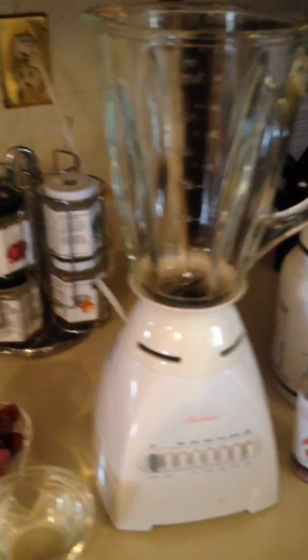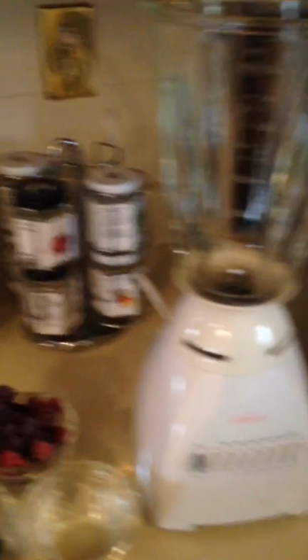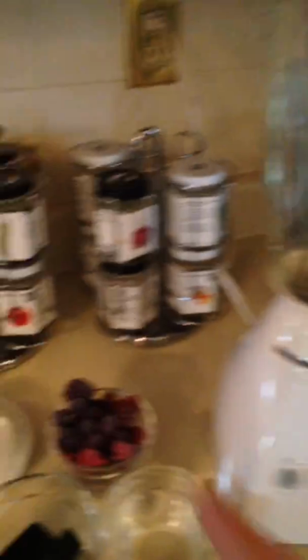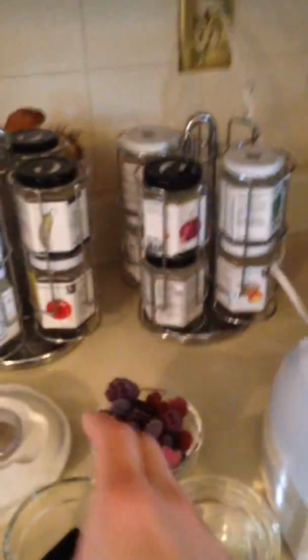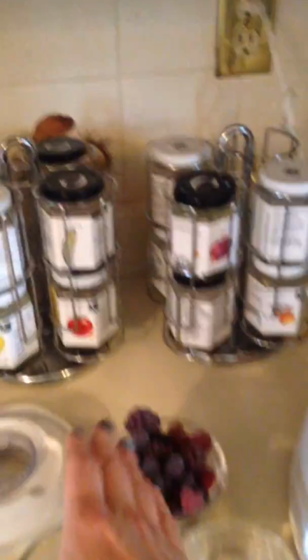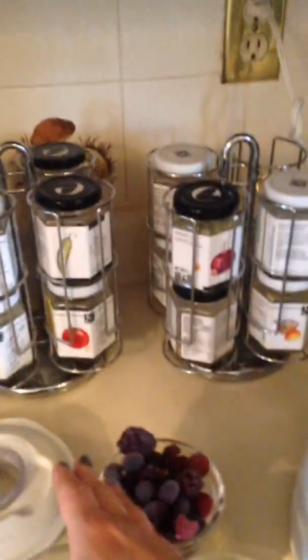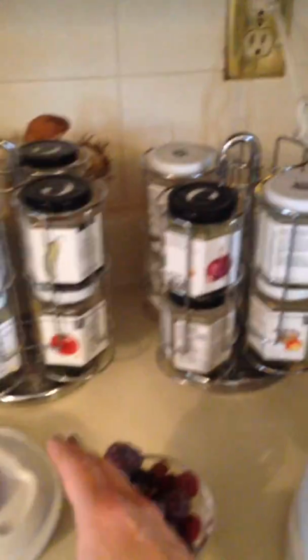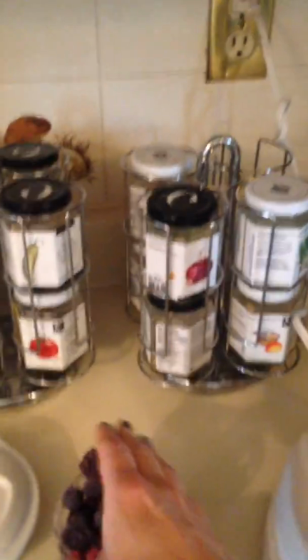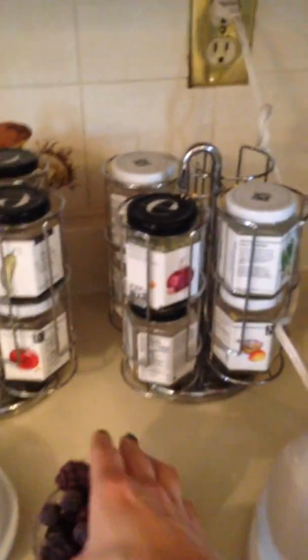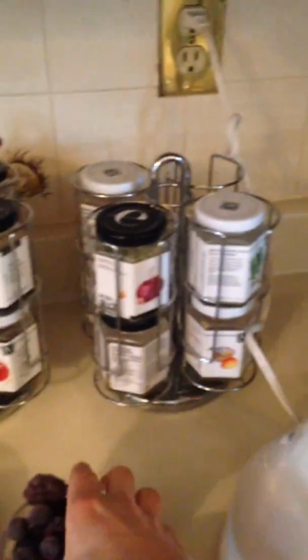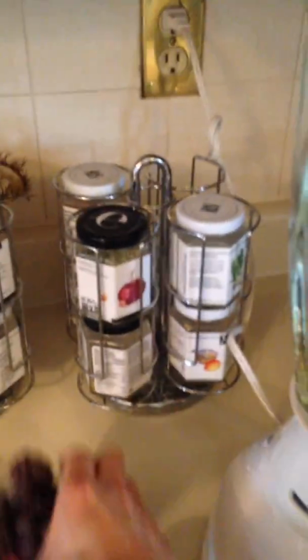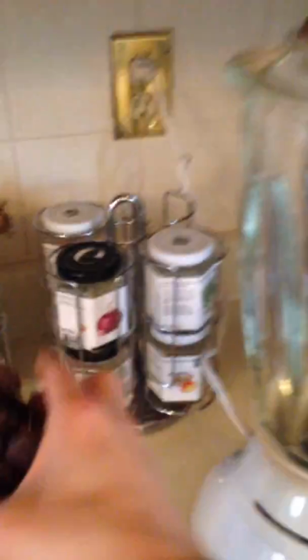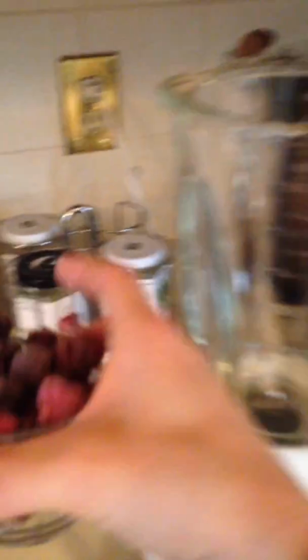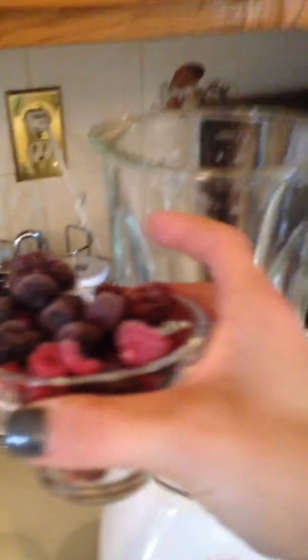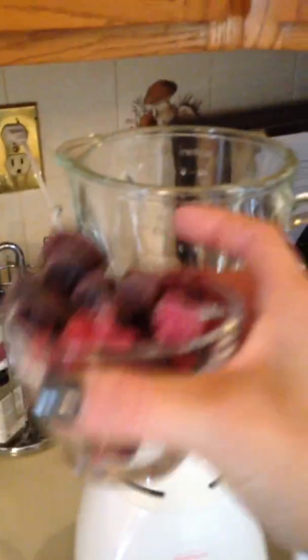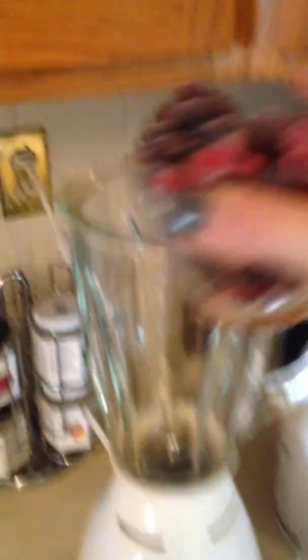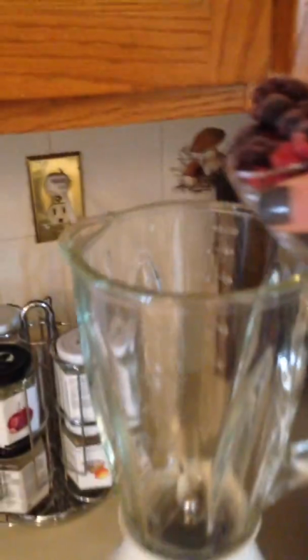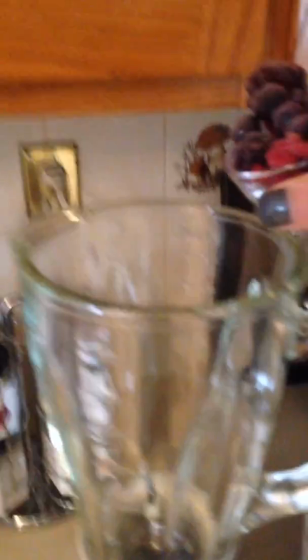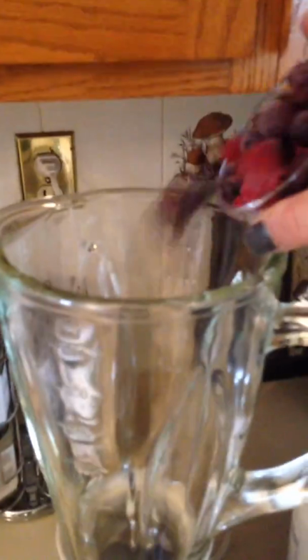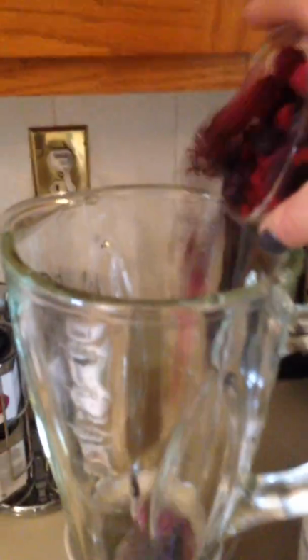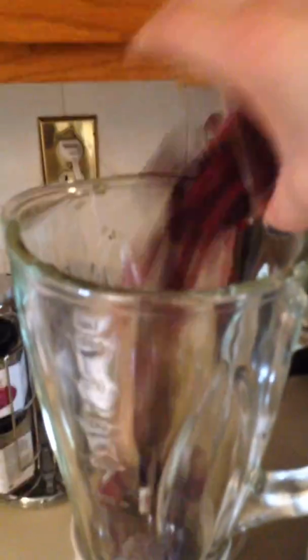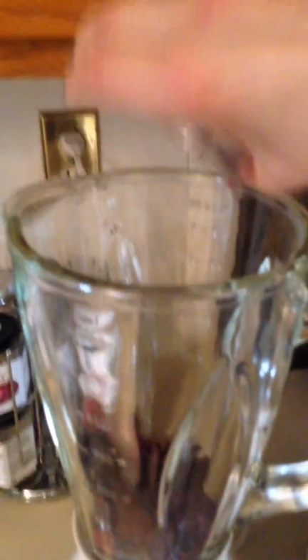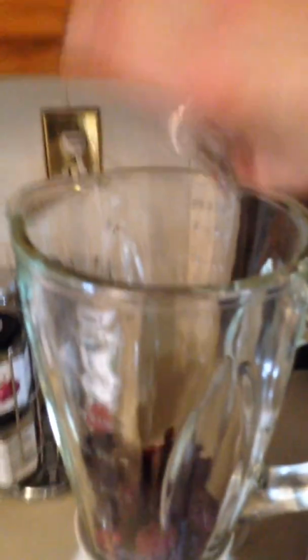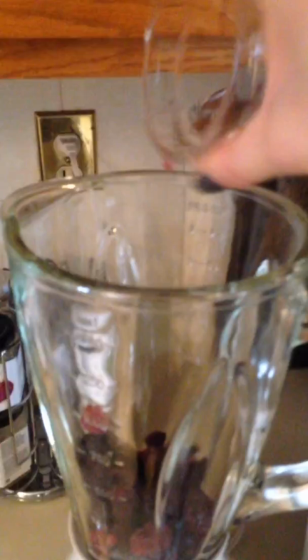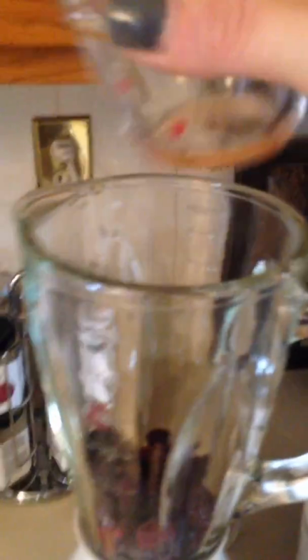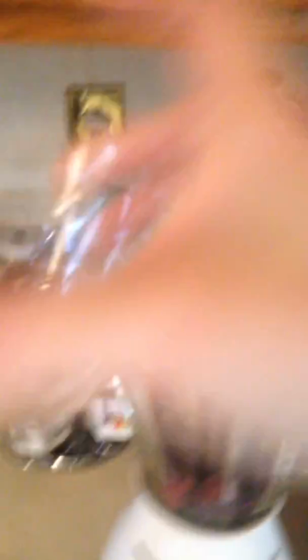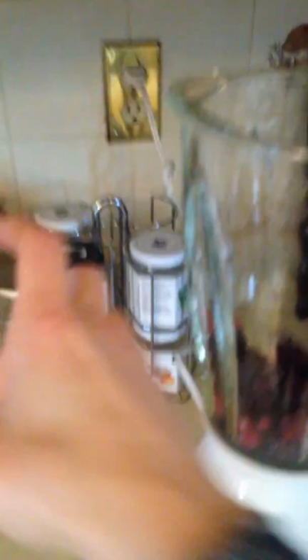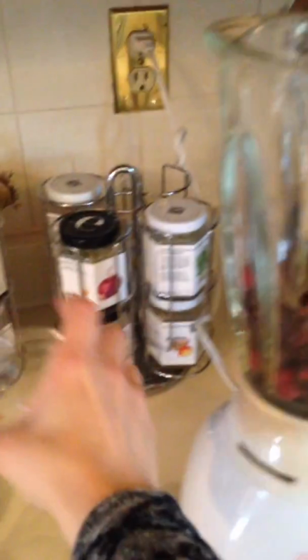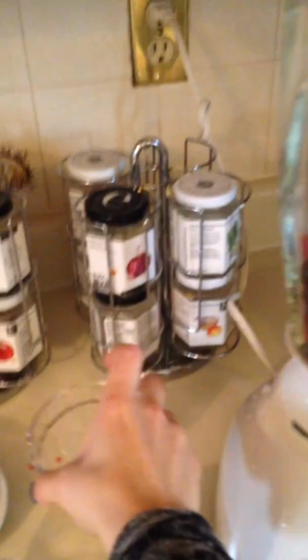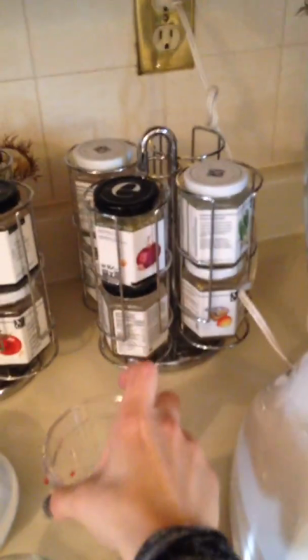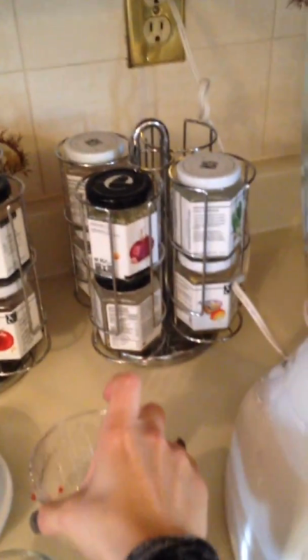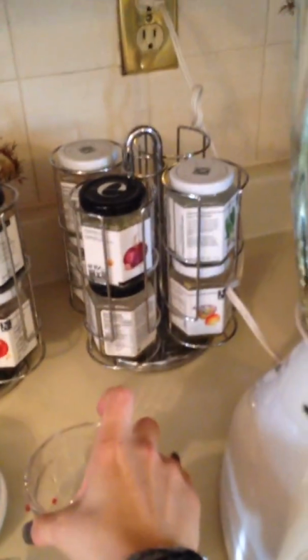So first thing I'm going to do is put one cup of frozen berries. I love to buy just a great big bag of frozen berries from like Costco.